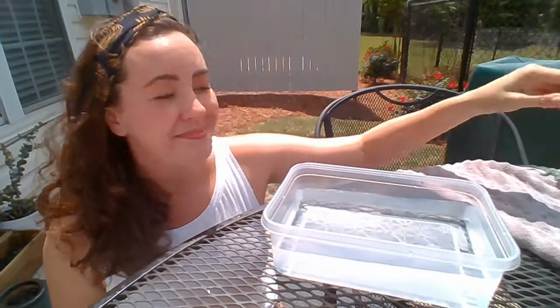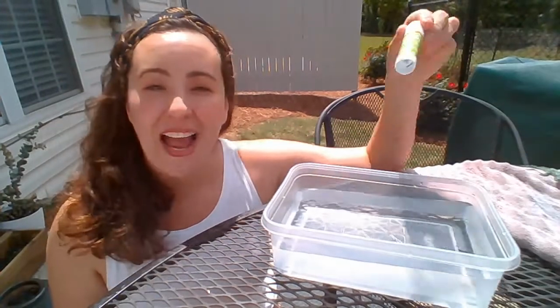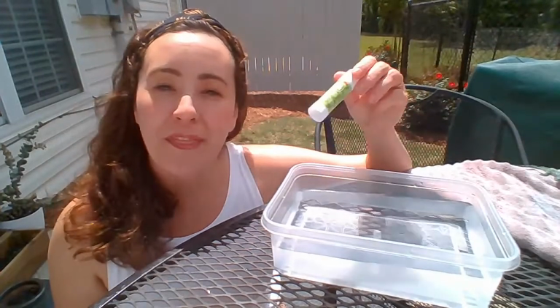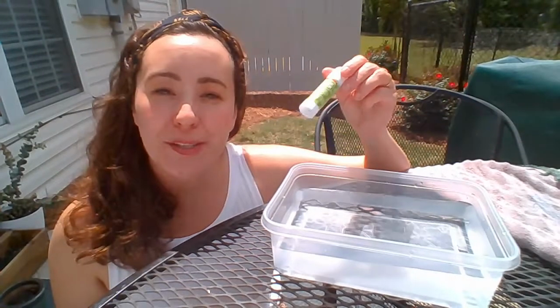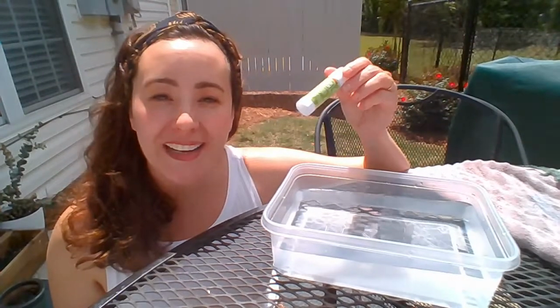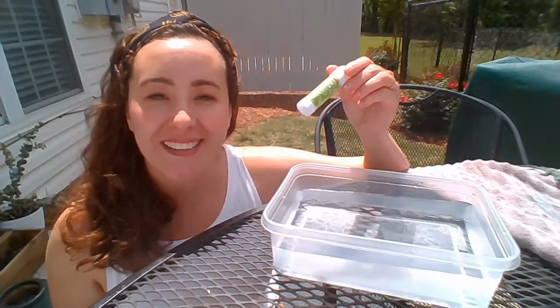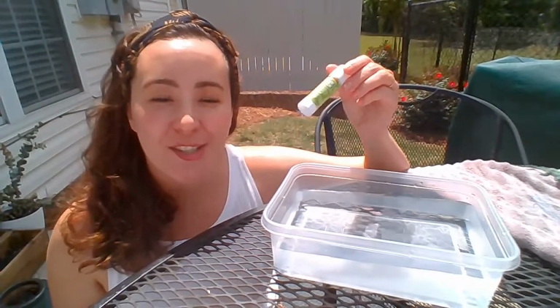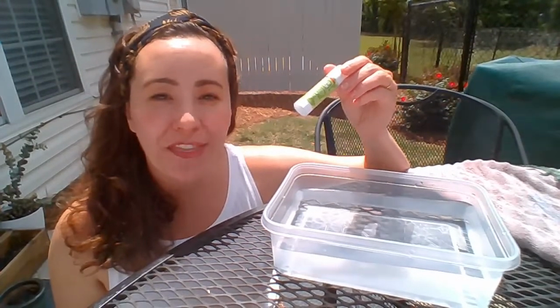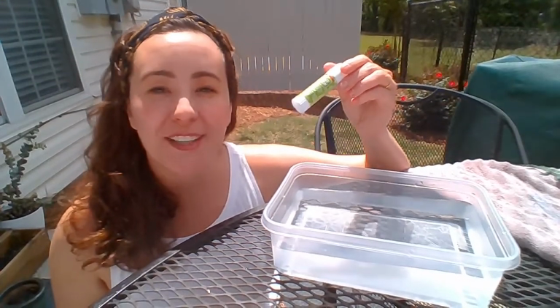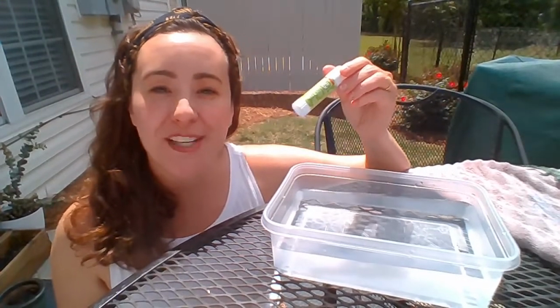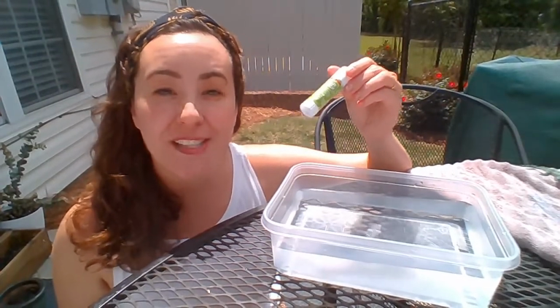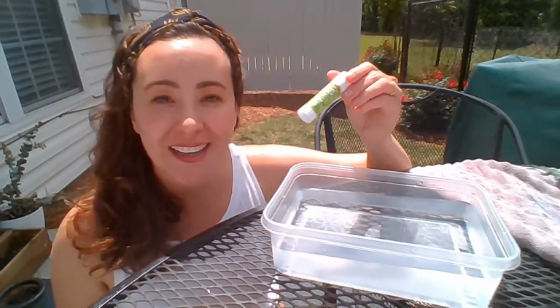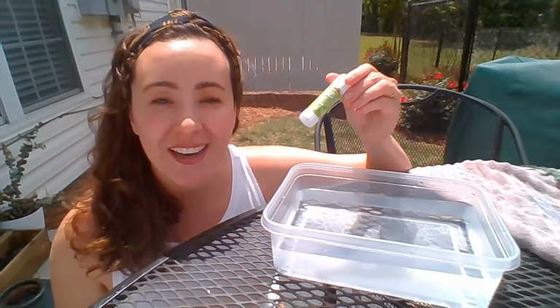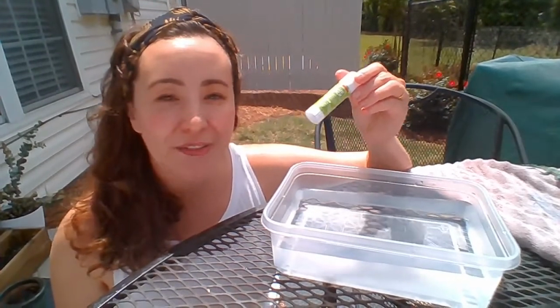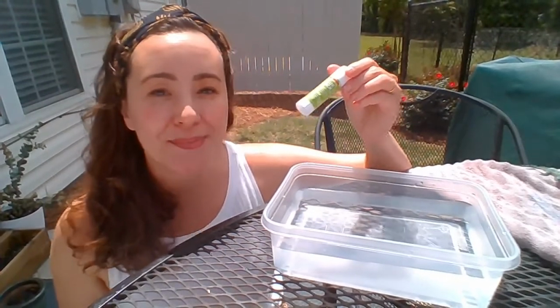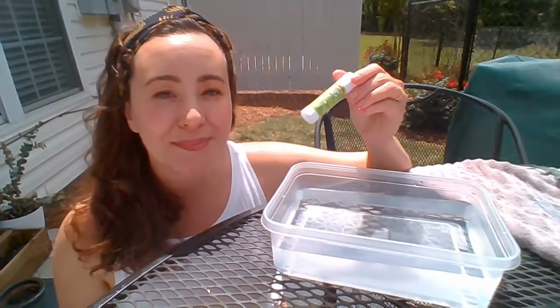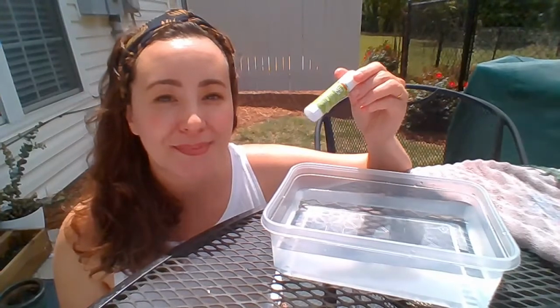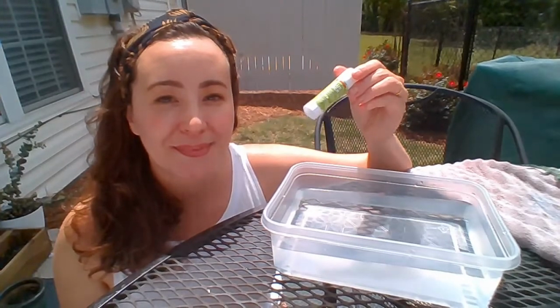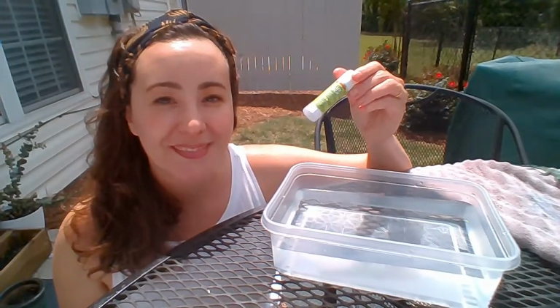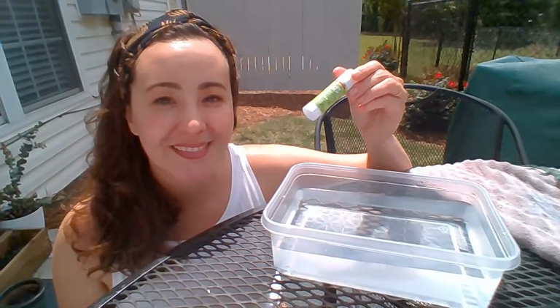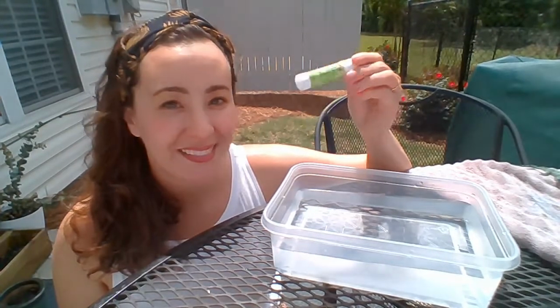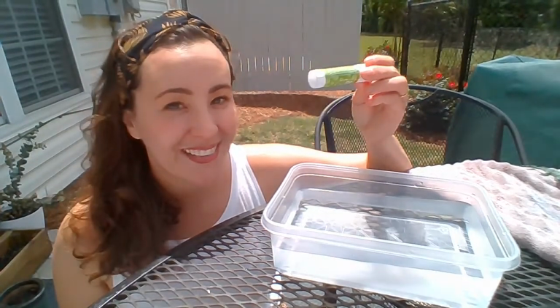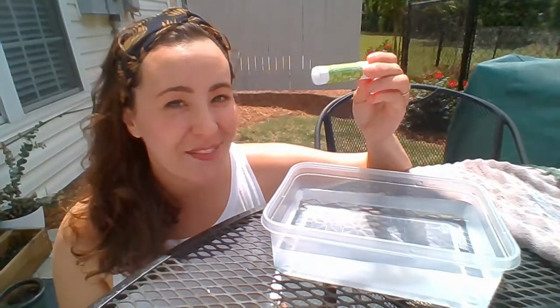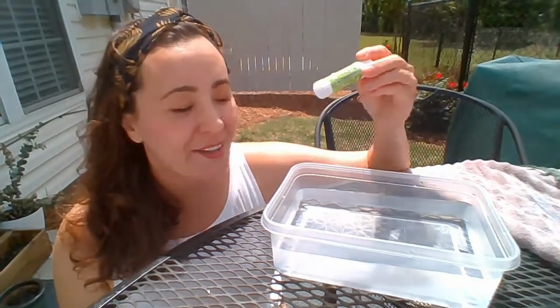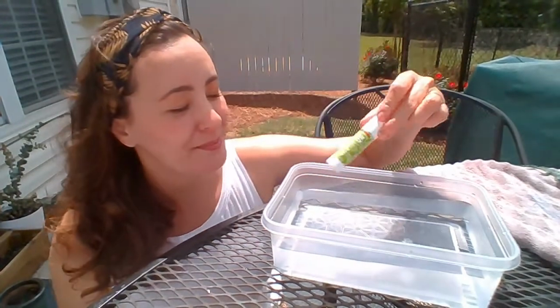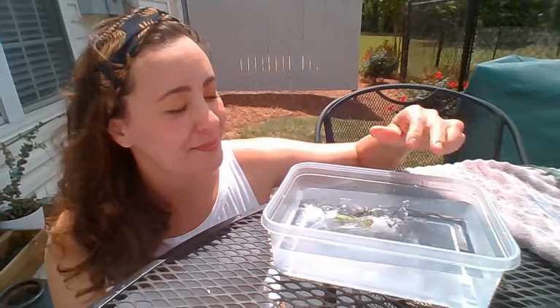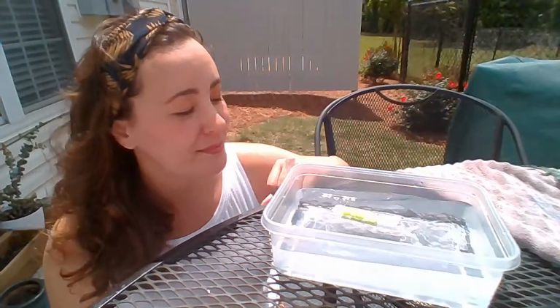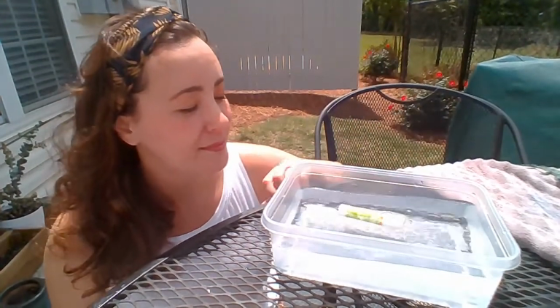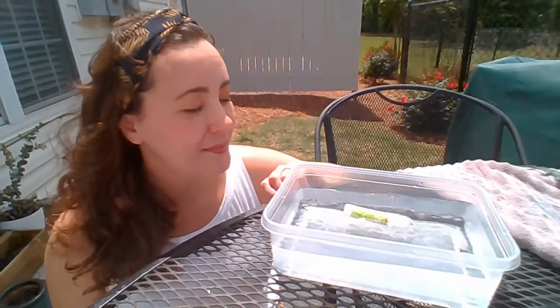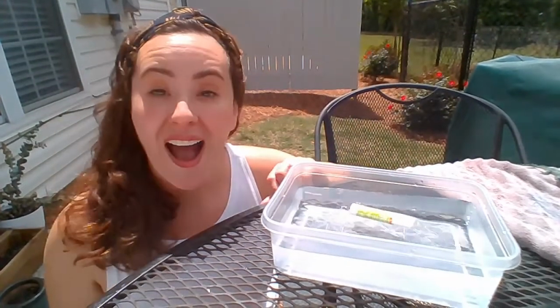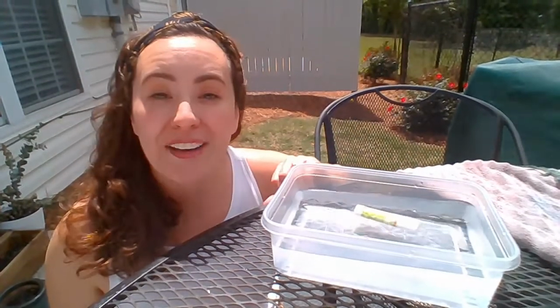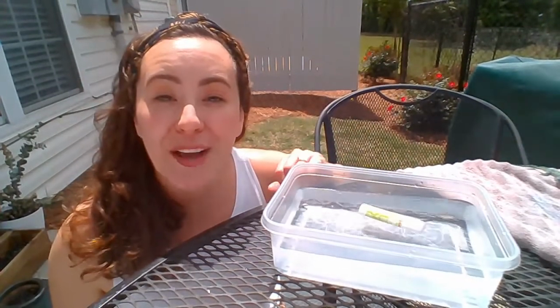How about the glue stick? Do you think the glue stick will sink or float? Let's find out. It floats!